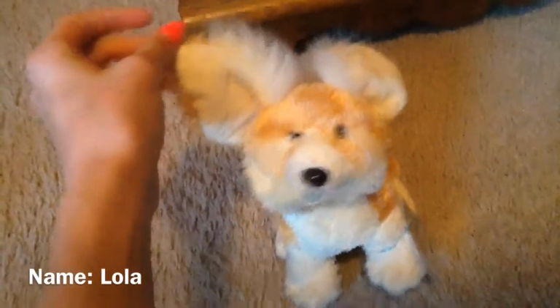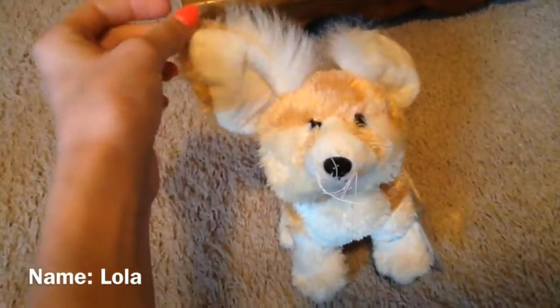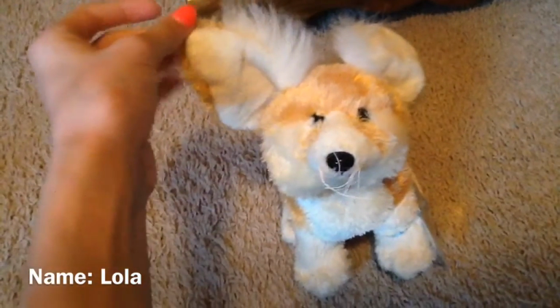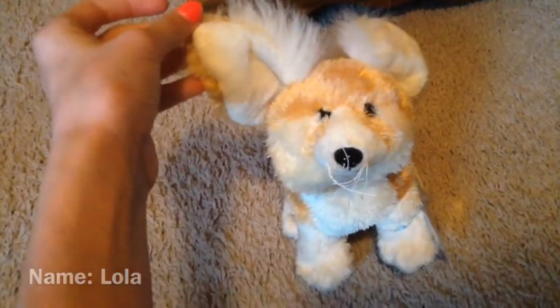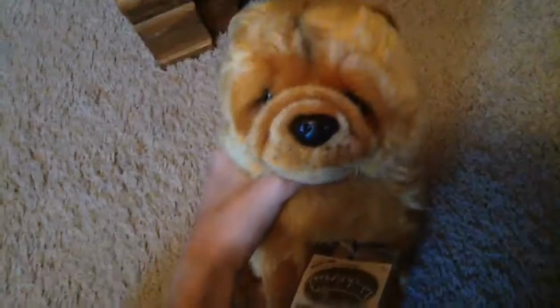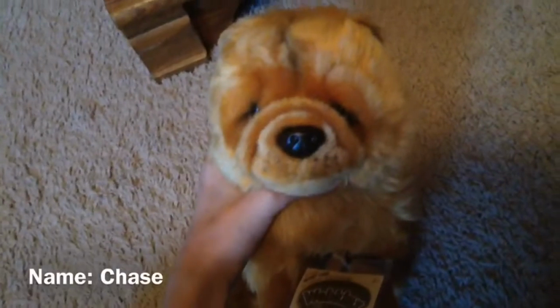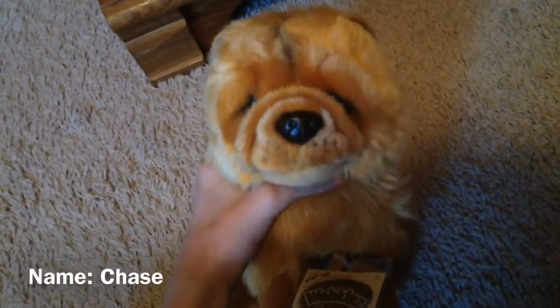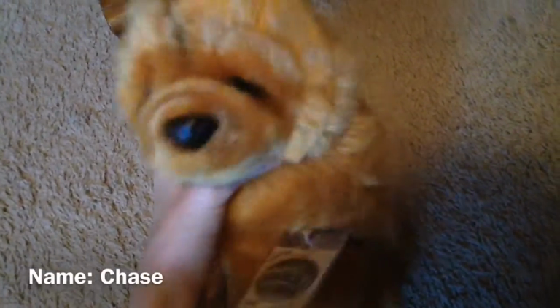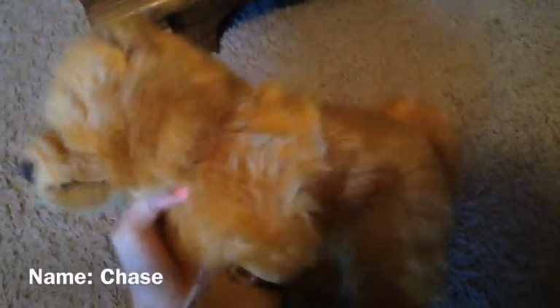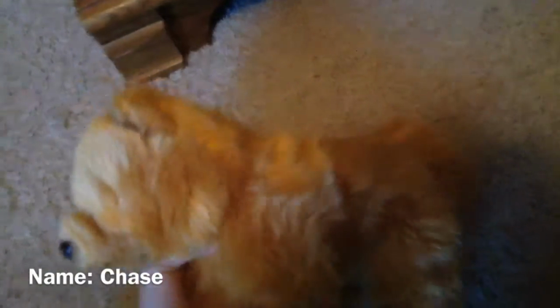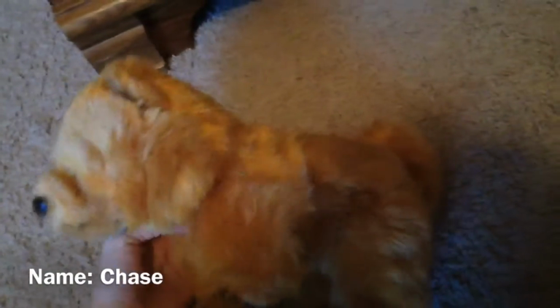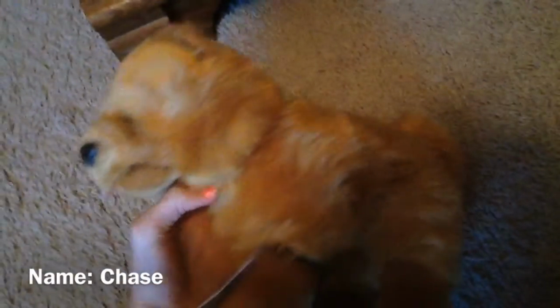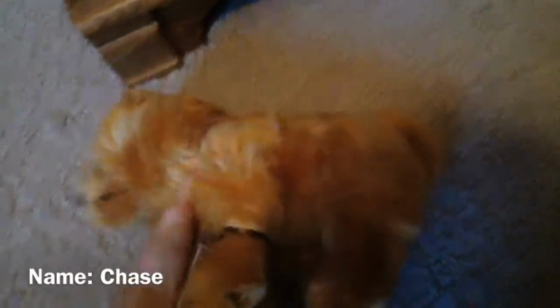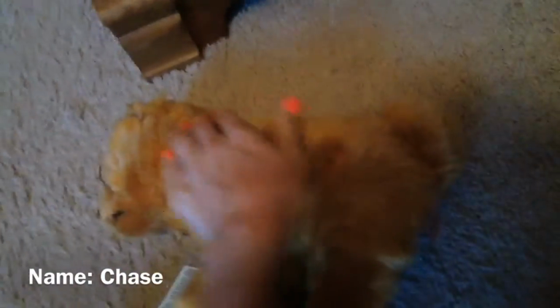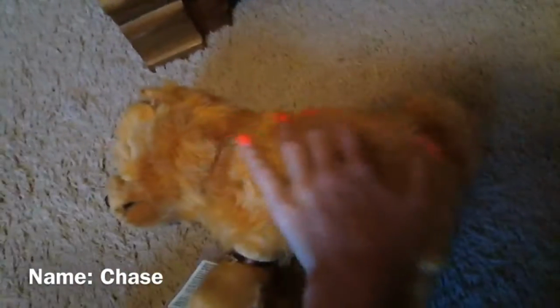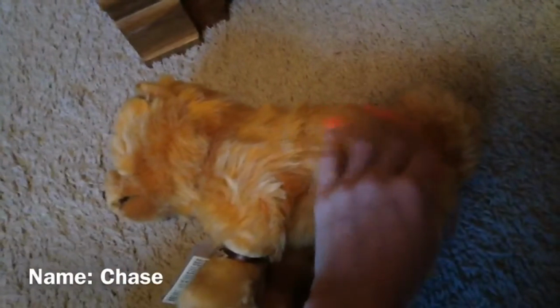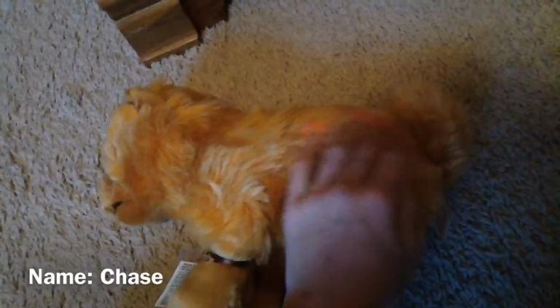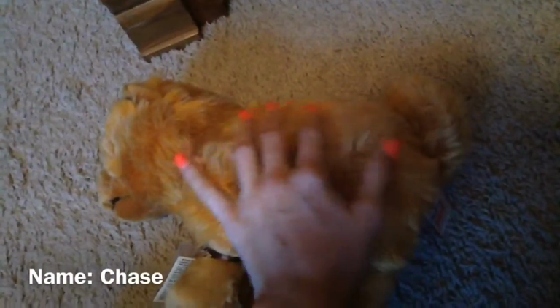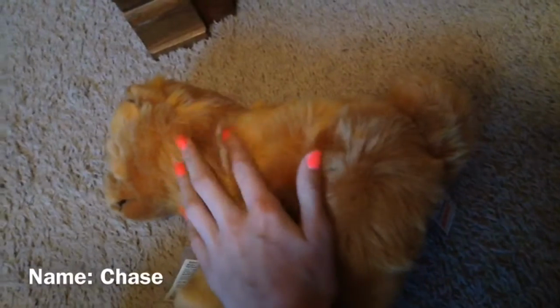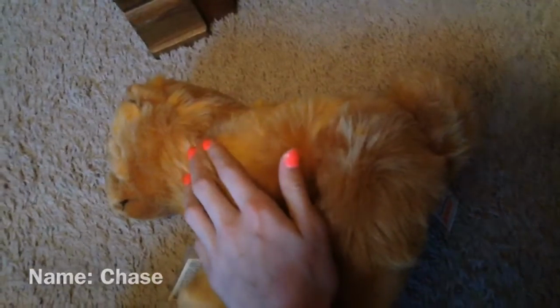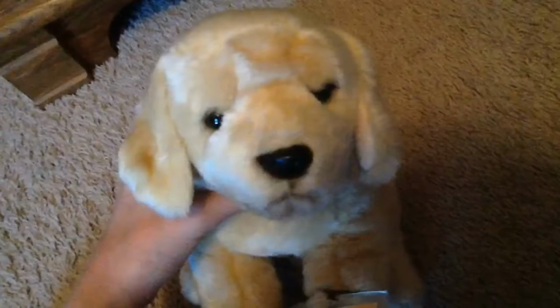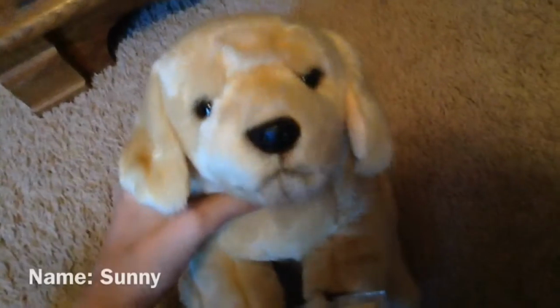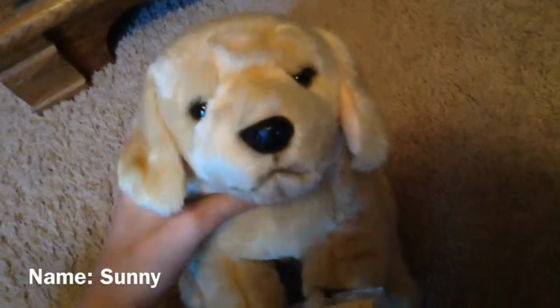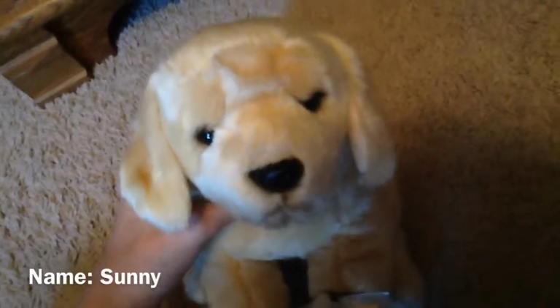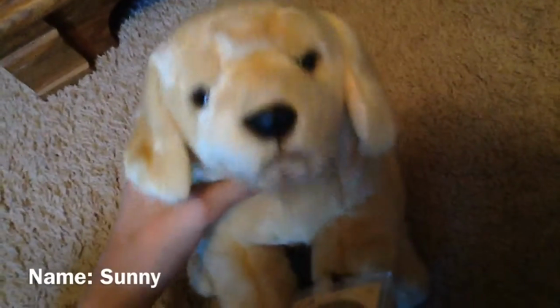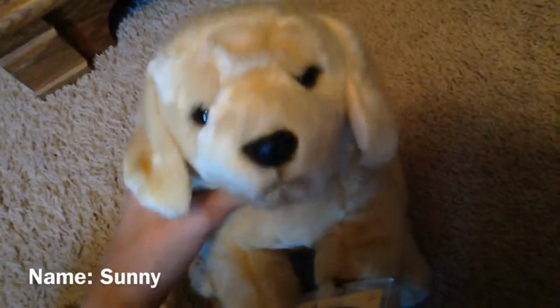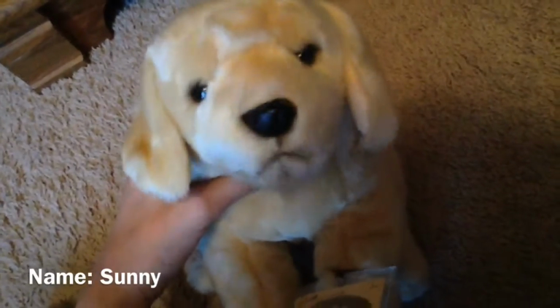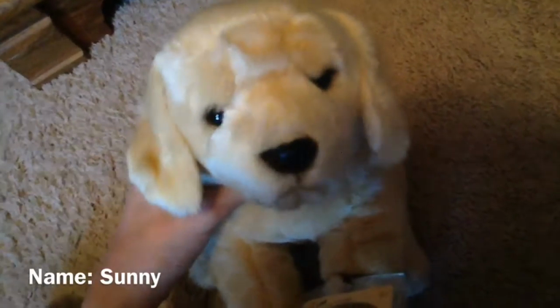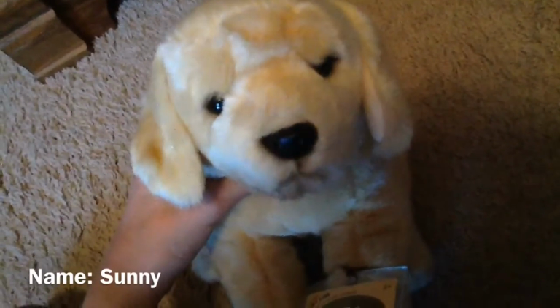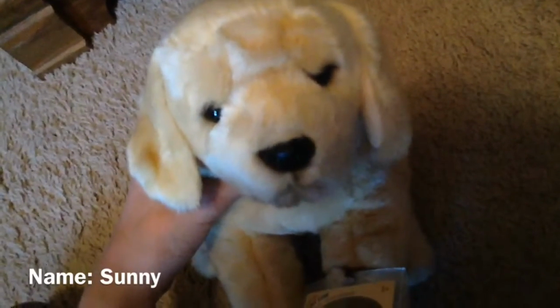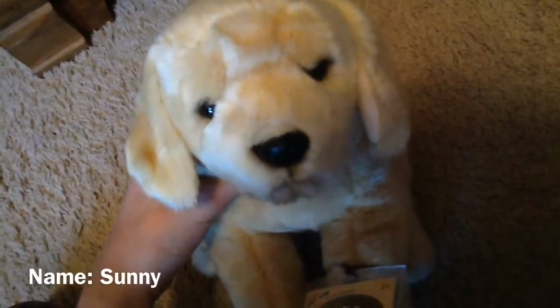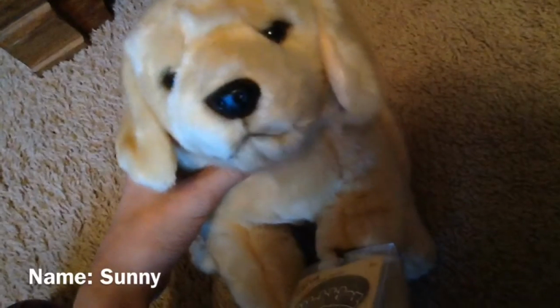Oh my gosh, then I got the signature chow chow. He's so soft, I cannot believe it. And then I got the Webkinz signature yellow labrador retriever.